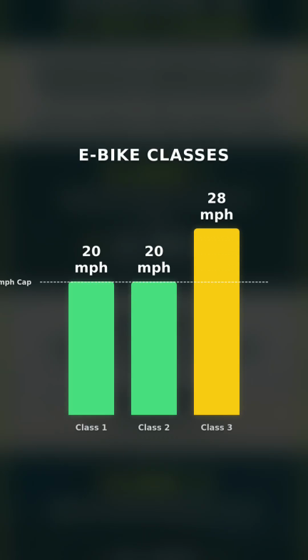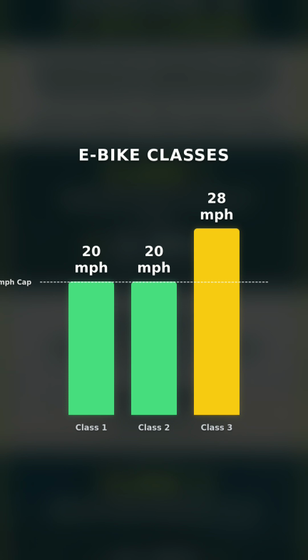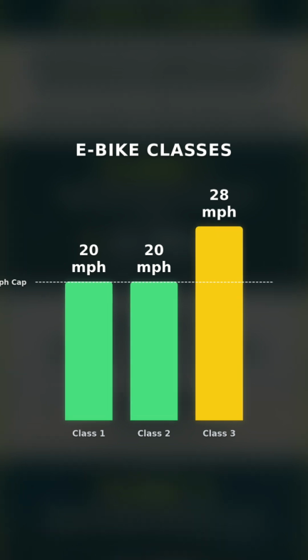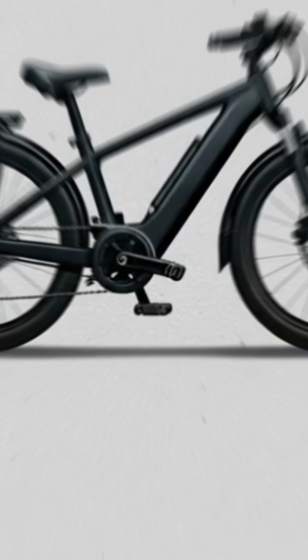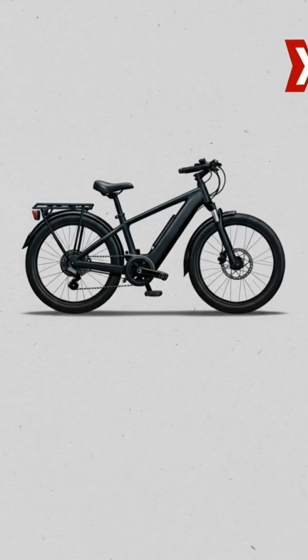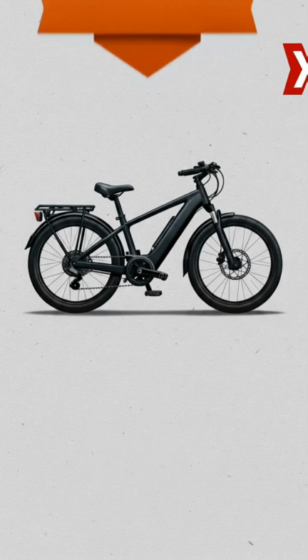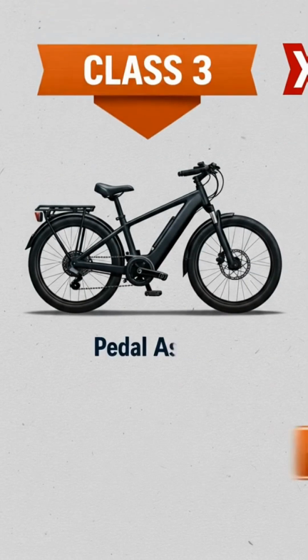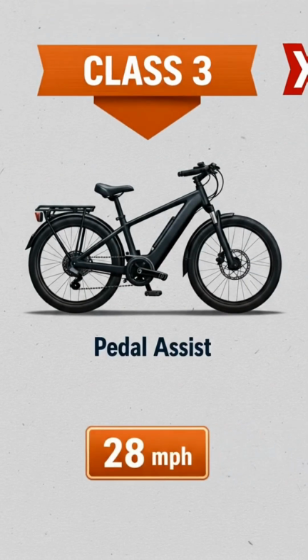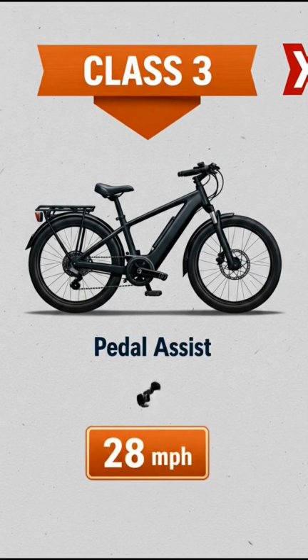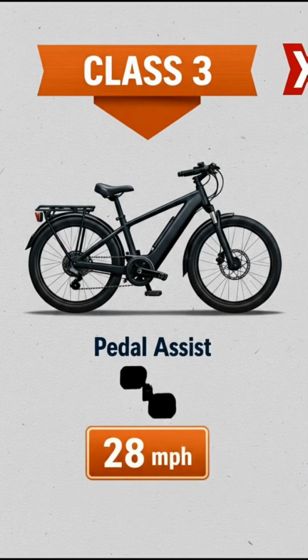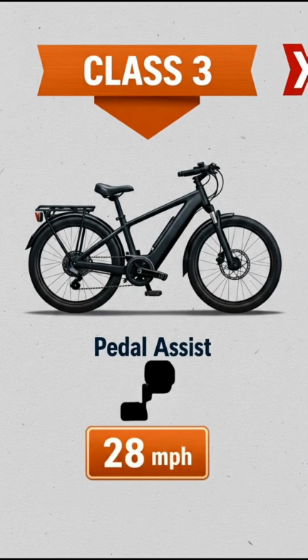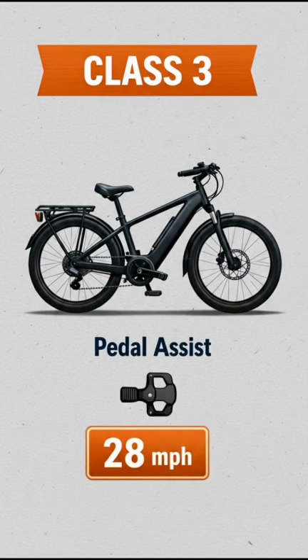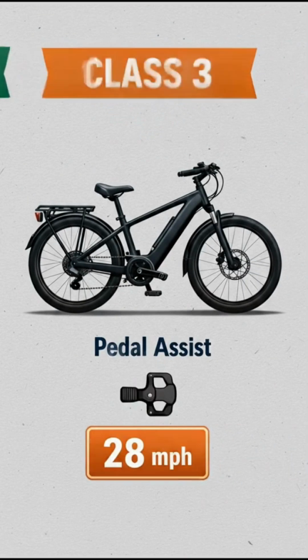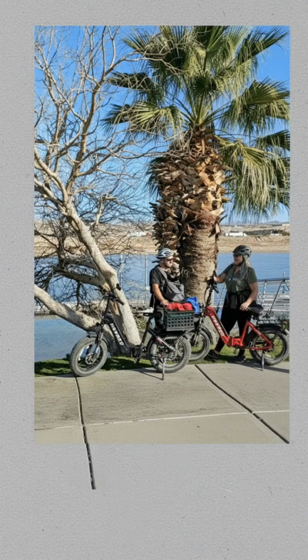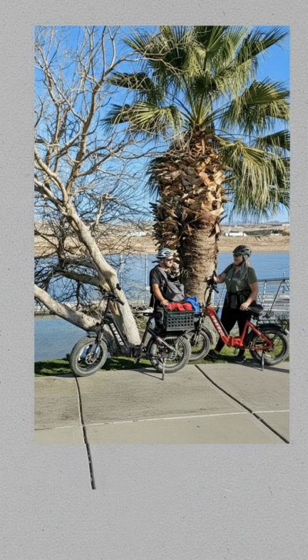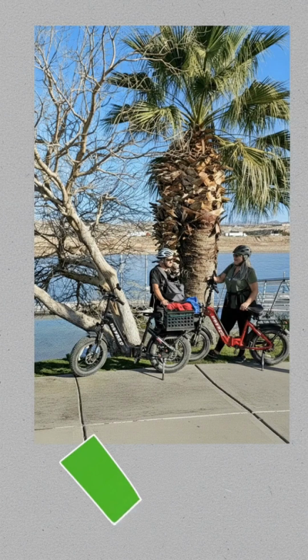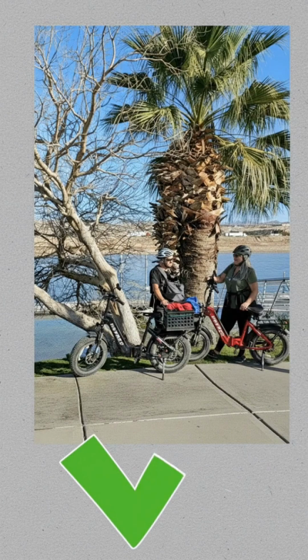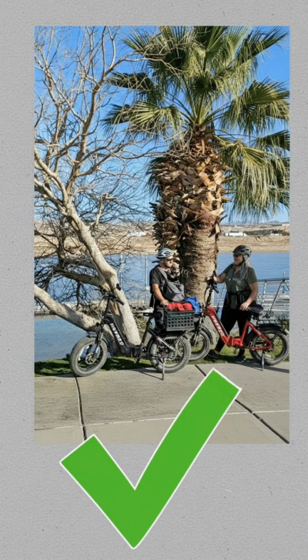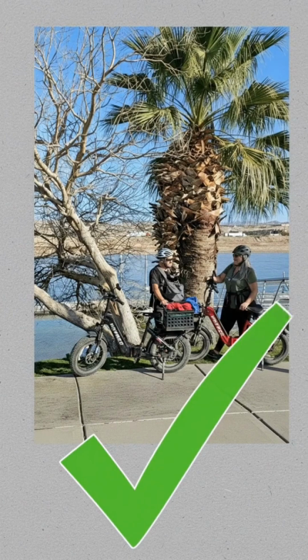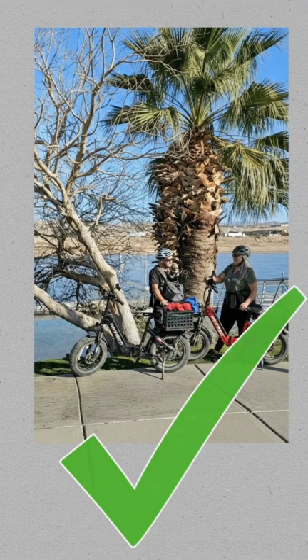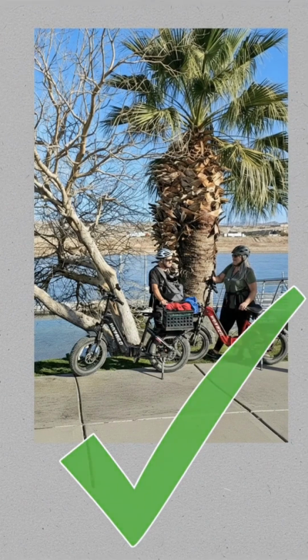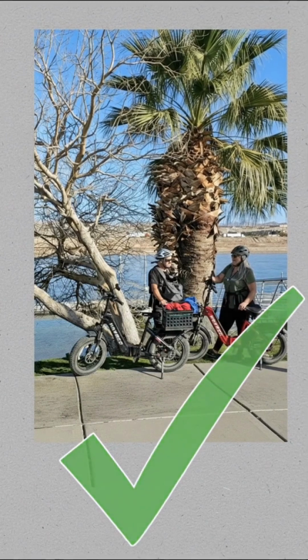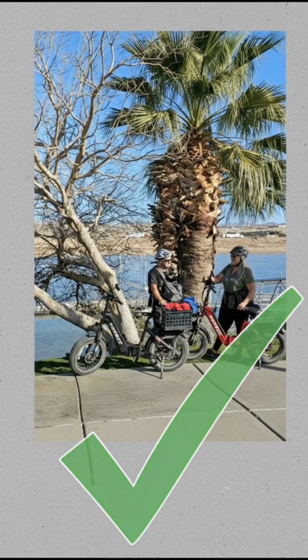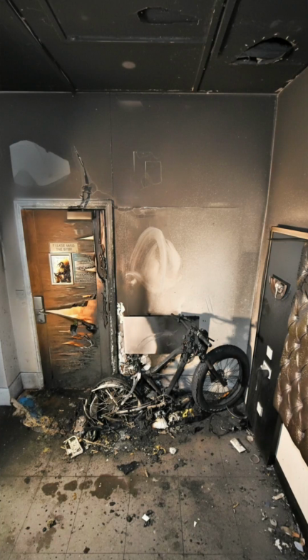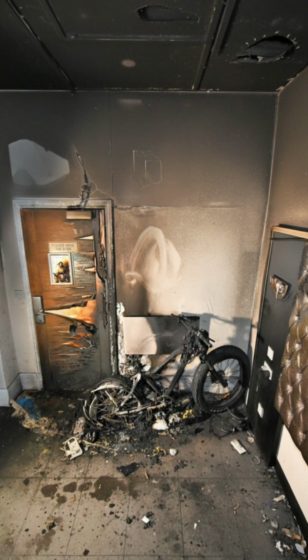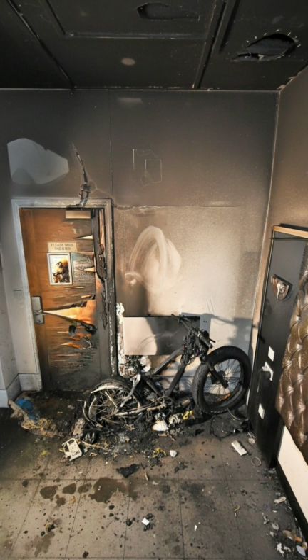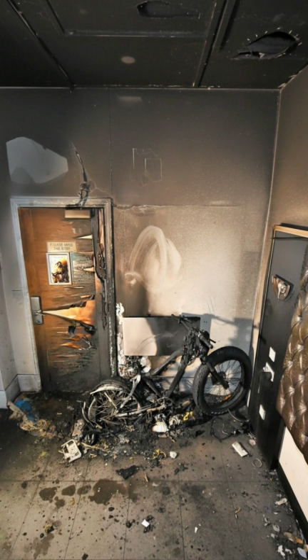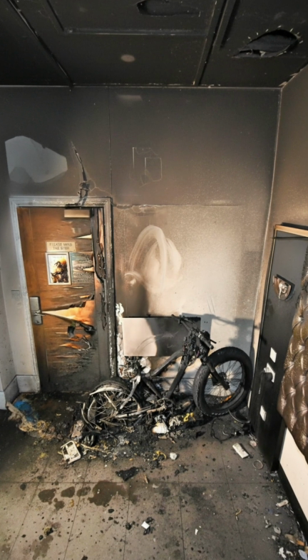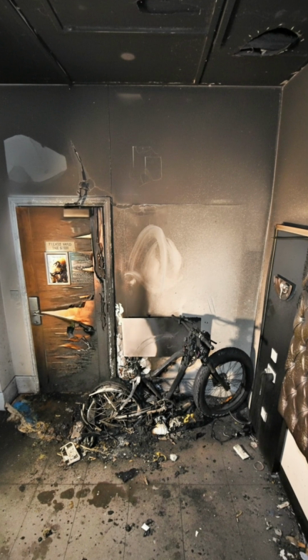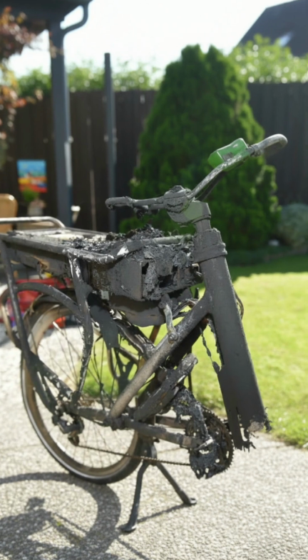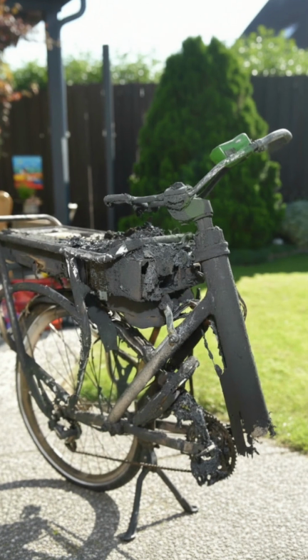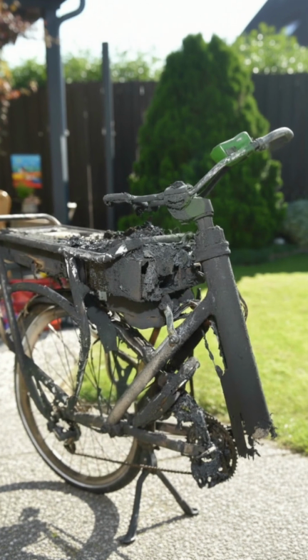Class 1 and 2 are capped at 20 miles per hour, while Class 3 can go up to 28 but only with pedal assist. These limits keep e-bikes accessible and legal for most riders. What happens if you remove the limiter? You're not just breaking the law.